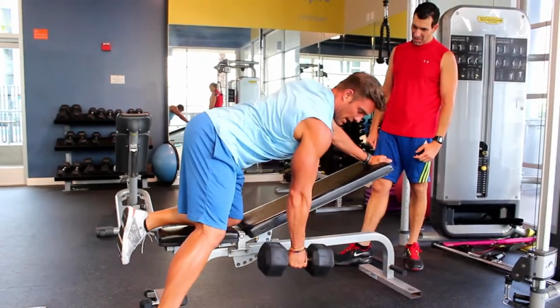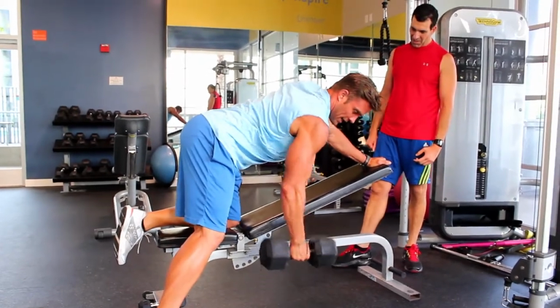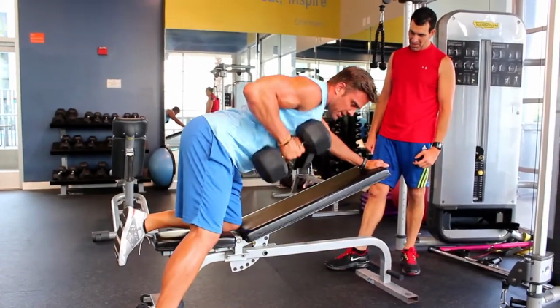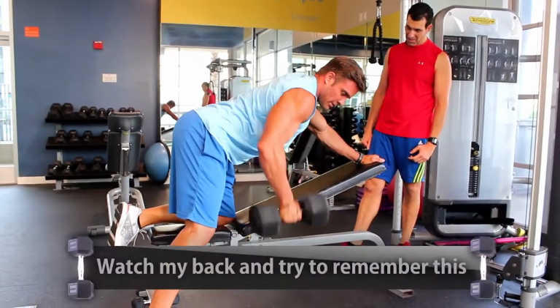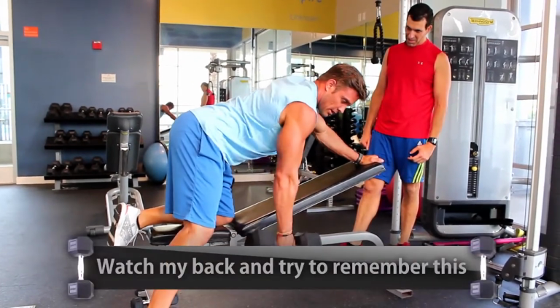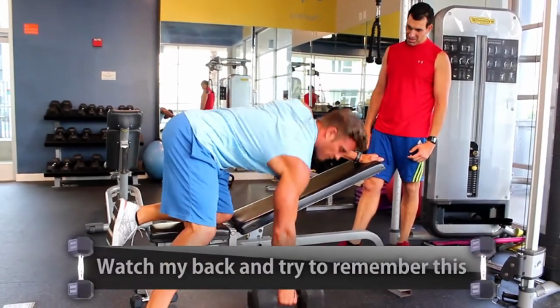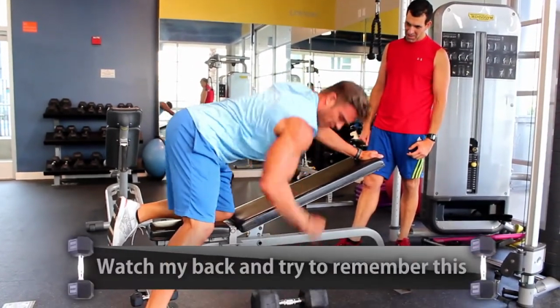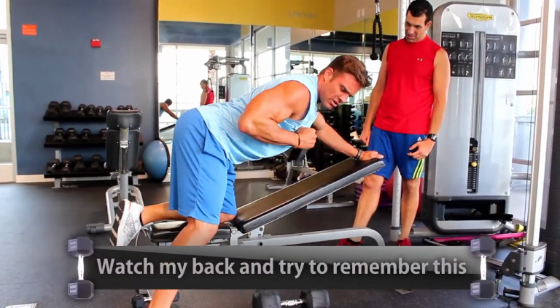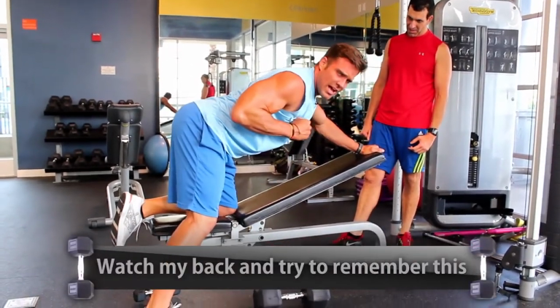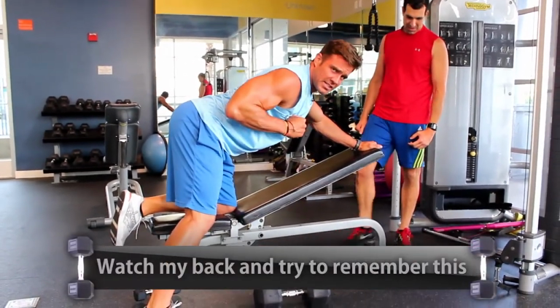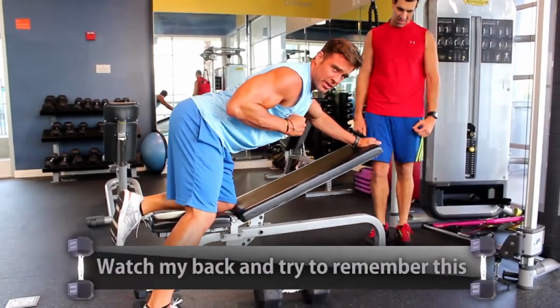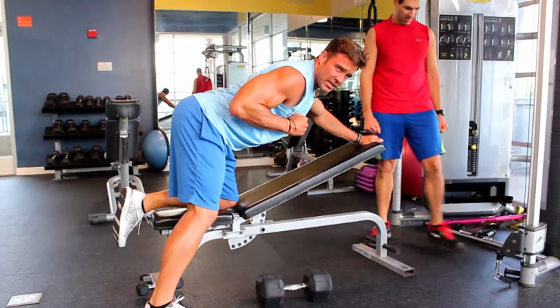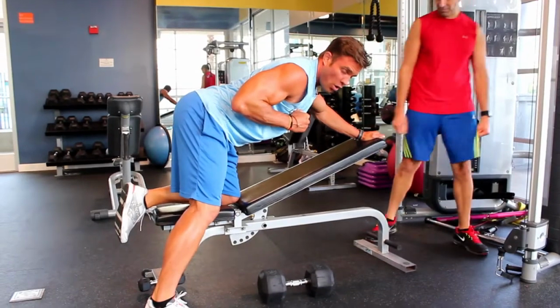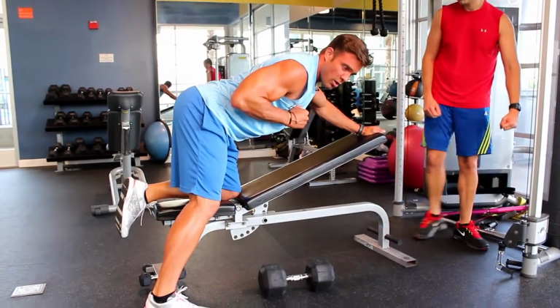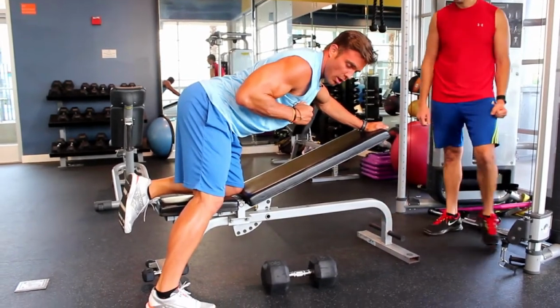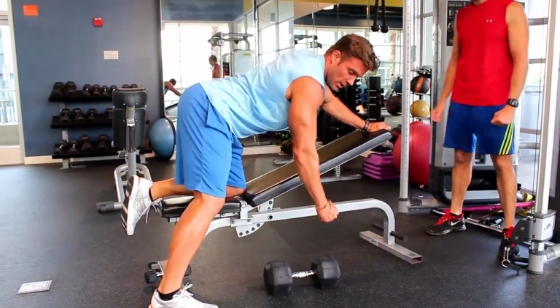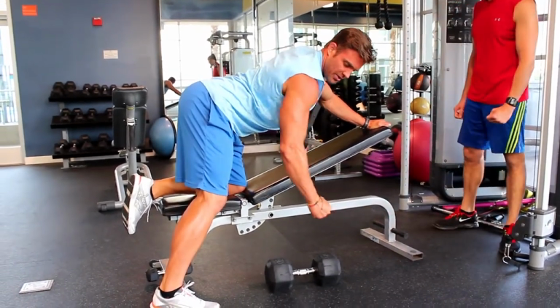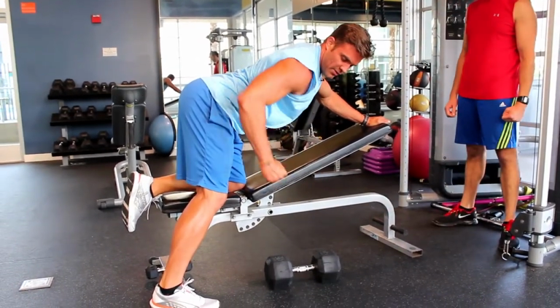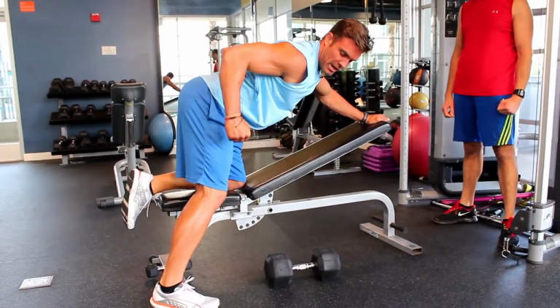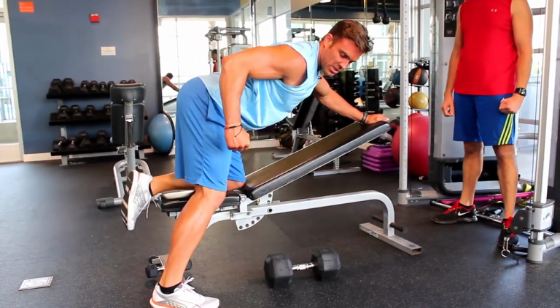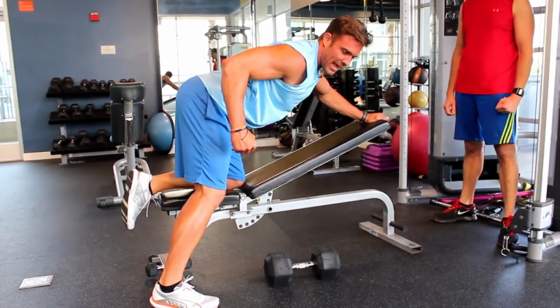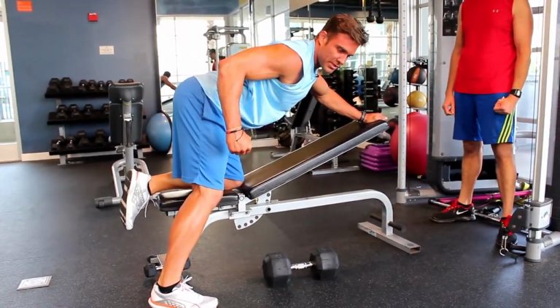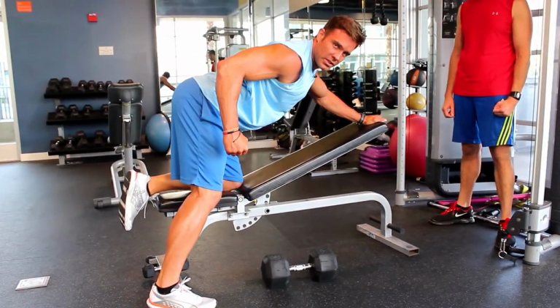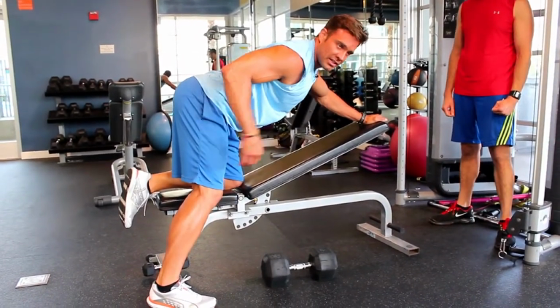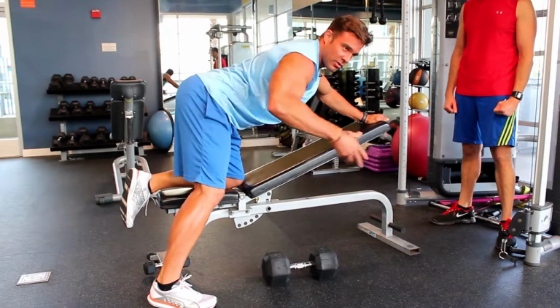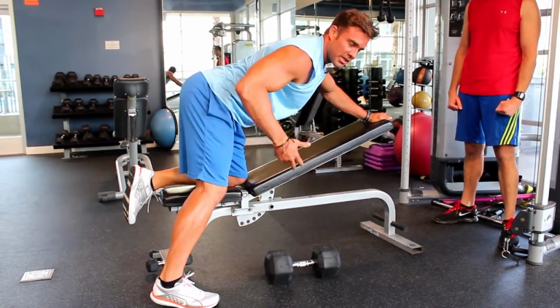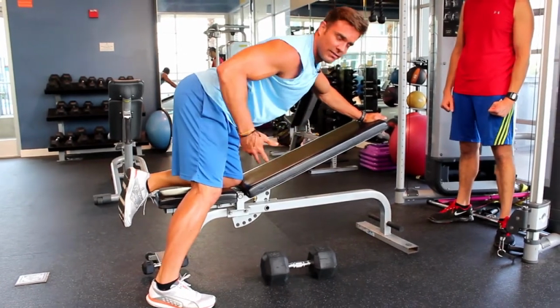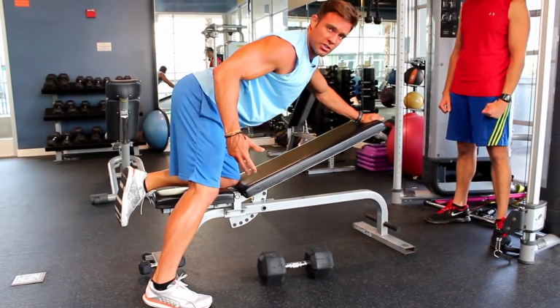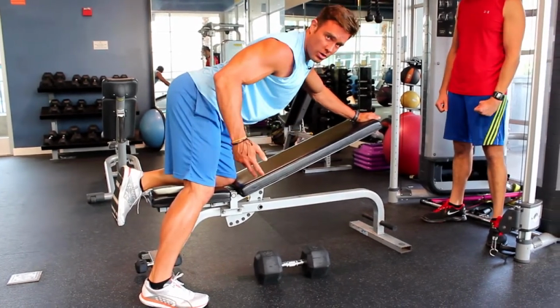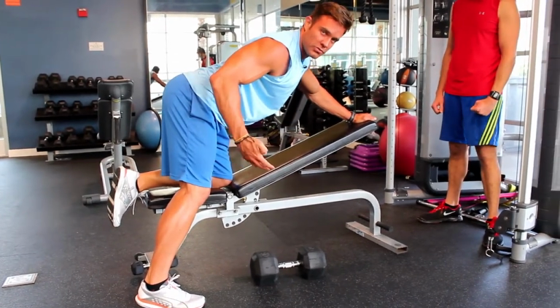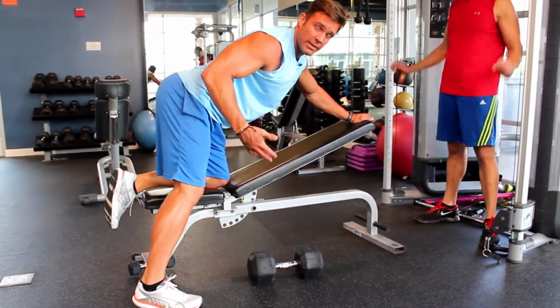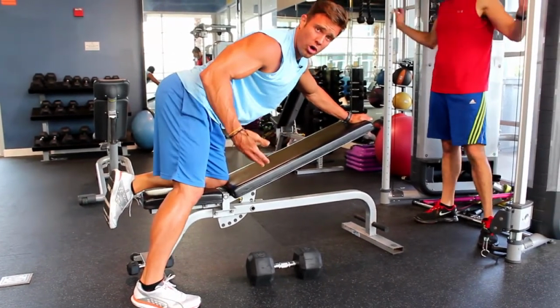Now, I can do this, but from here to here is a lot of biceps, friends. No, no, no — we want the leverage to come out here, much like abs. When you kick your legs further out, you get more leverage. It's much harder. We're trying to make it harder.